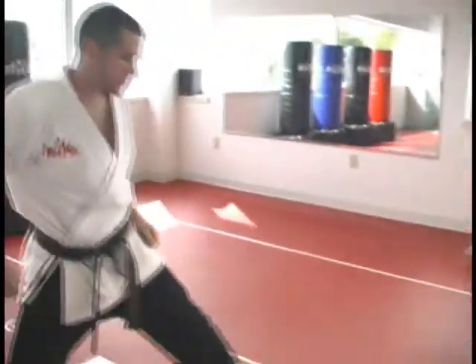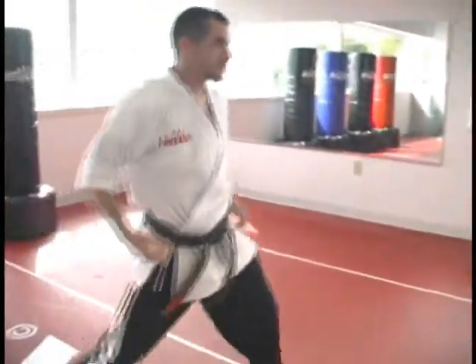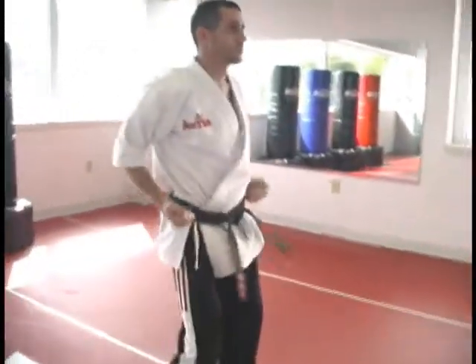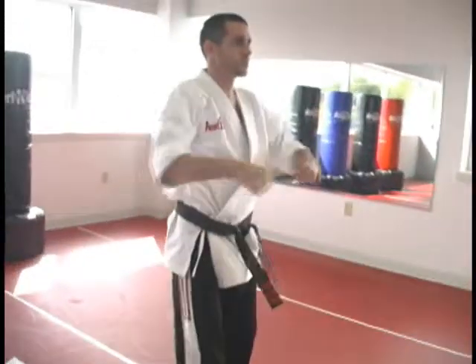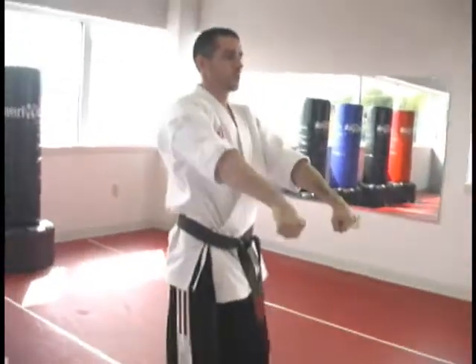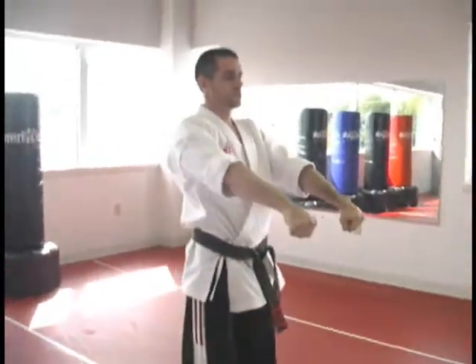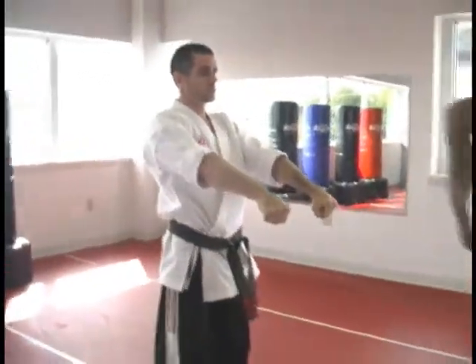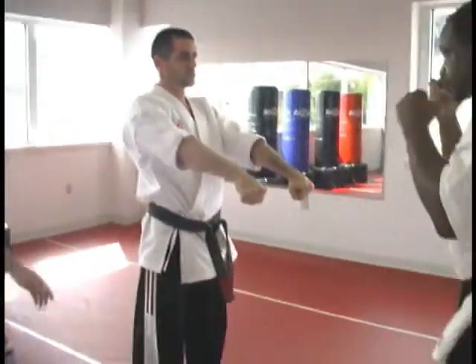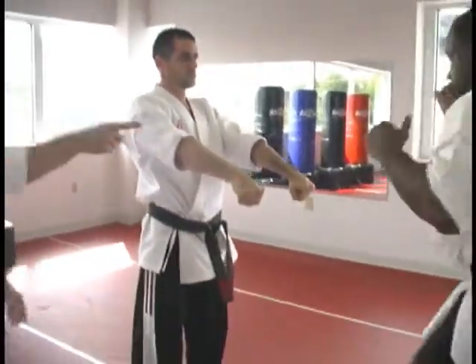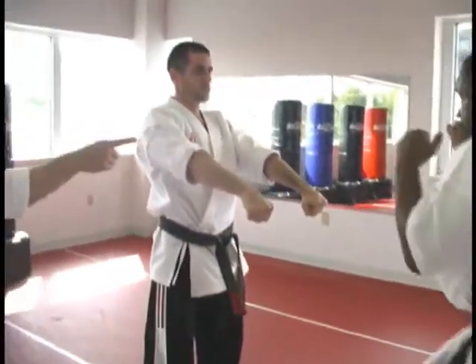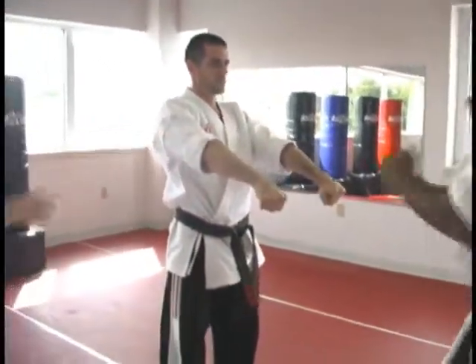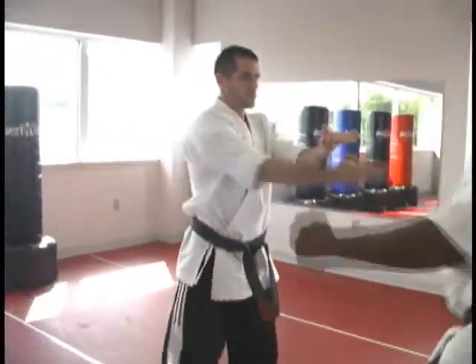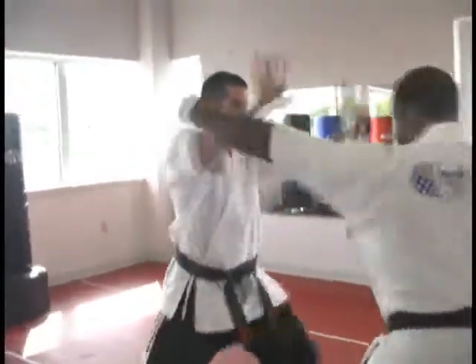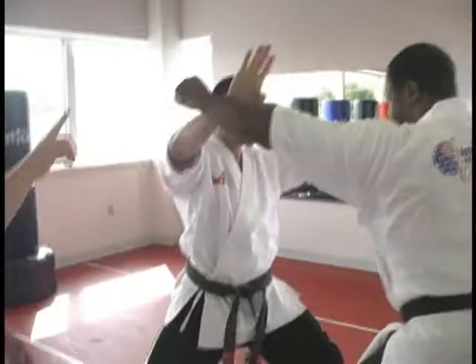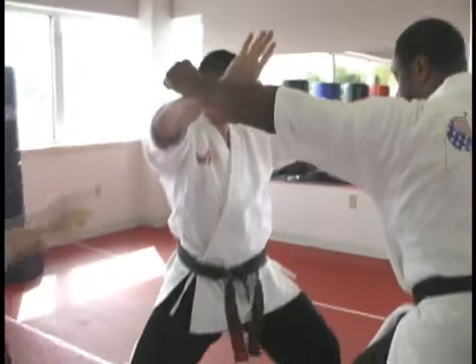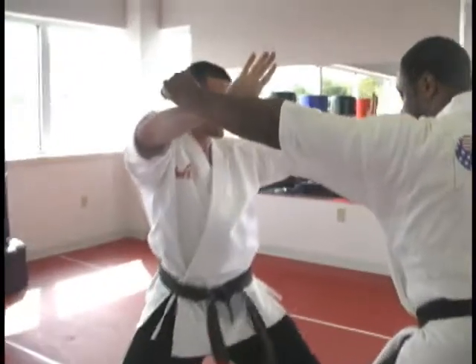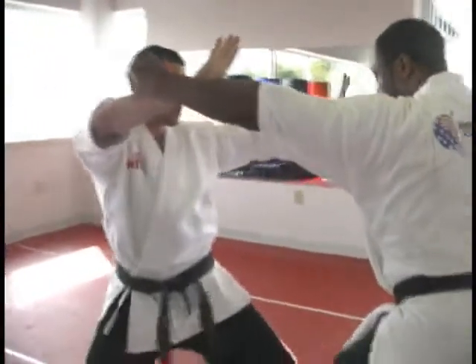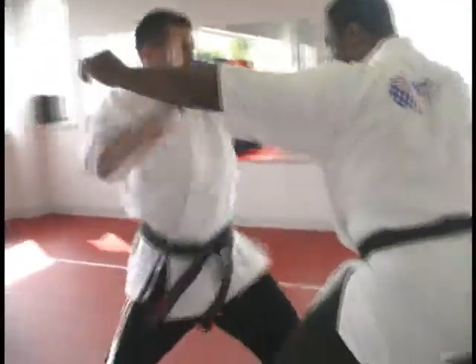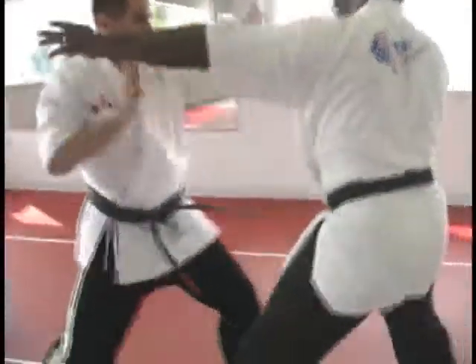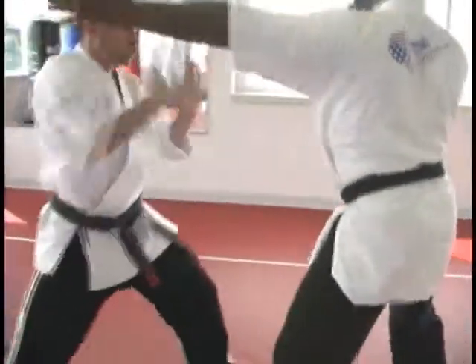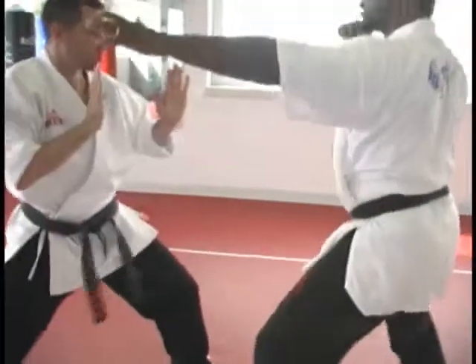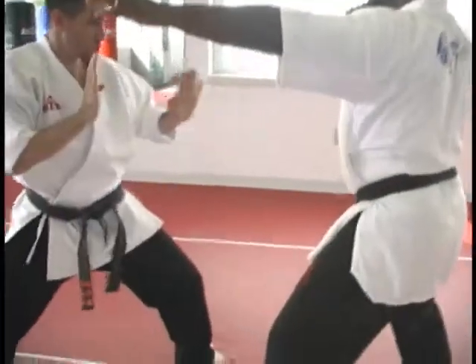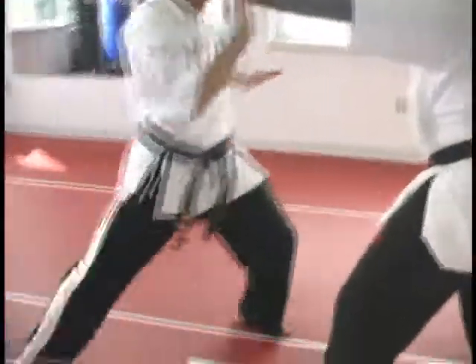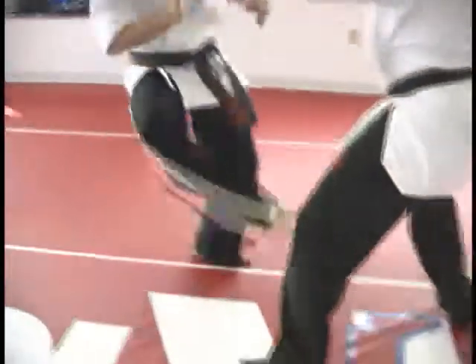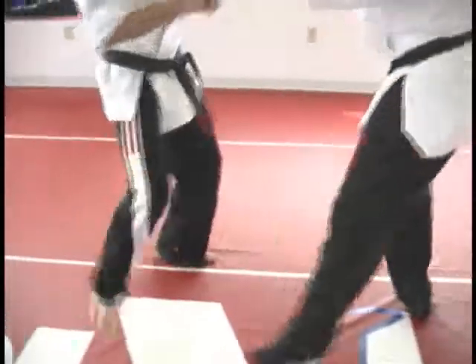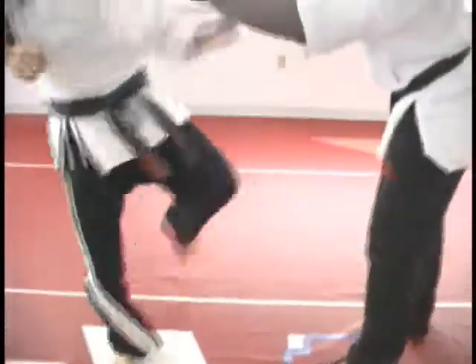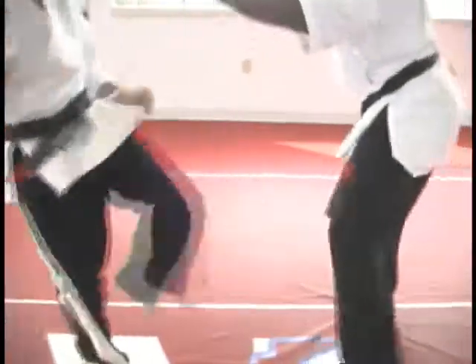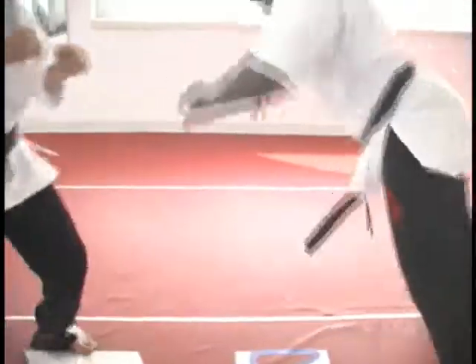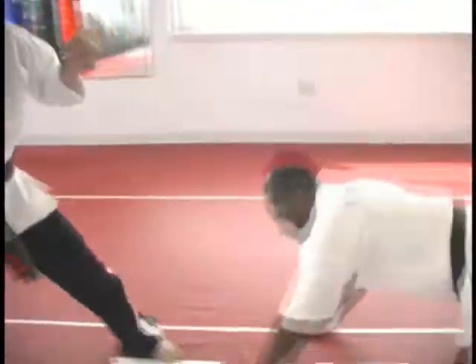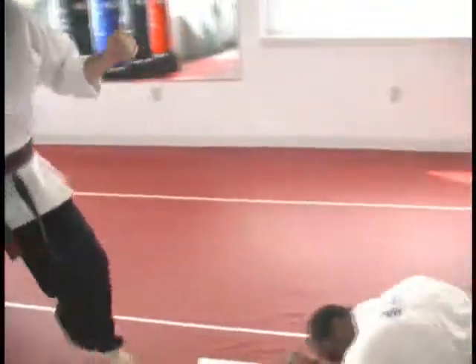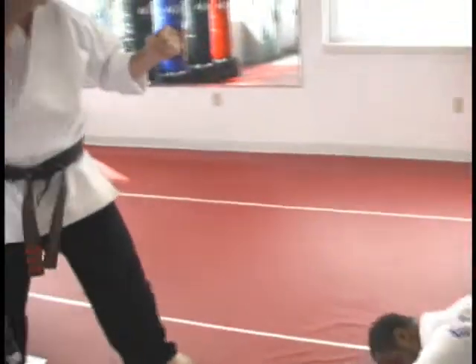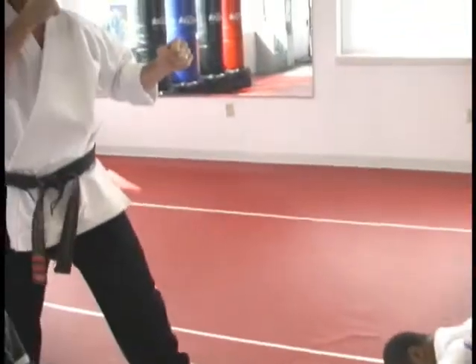And for a left punch: block, three palms — one, two, three — instep kick, cut kick. Reset. Depending upon the attacker's position is where you're going to take your kicks.